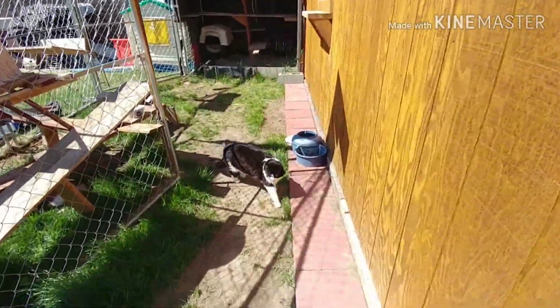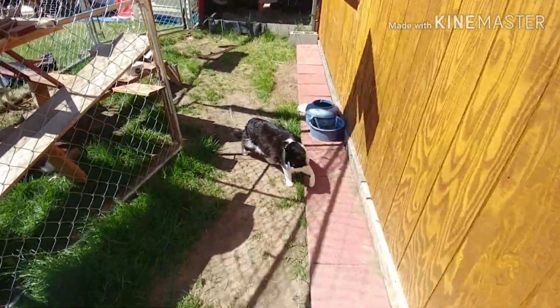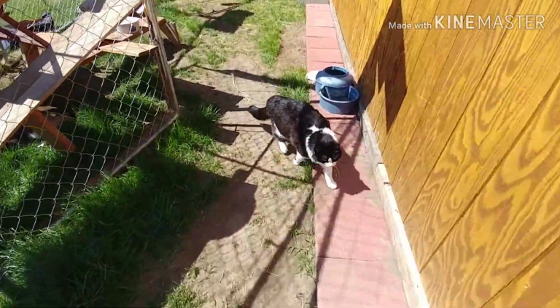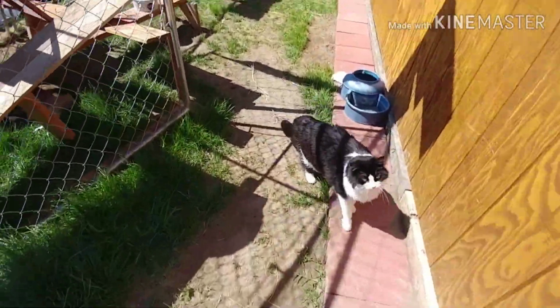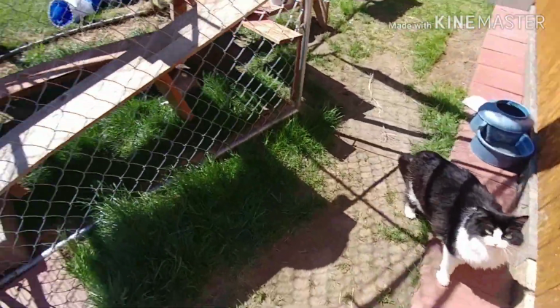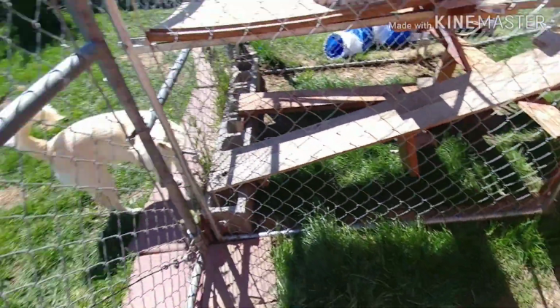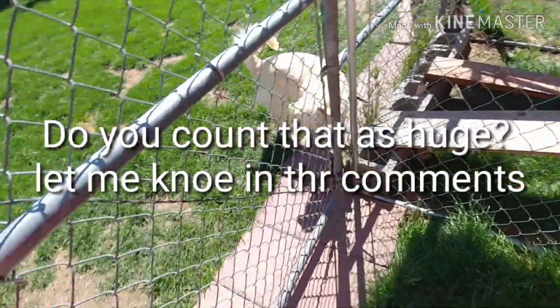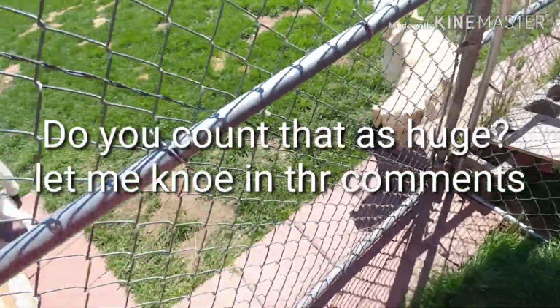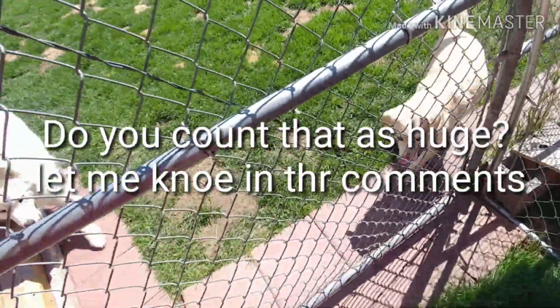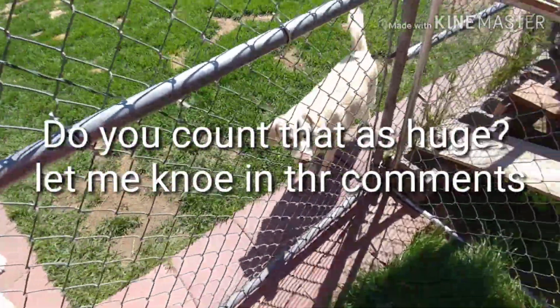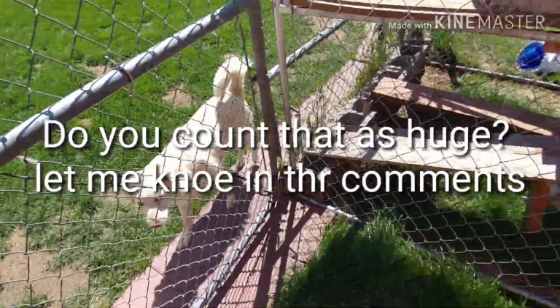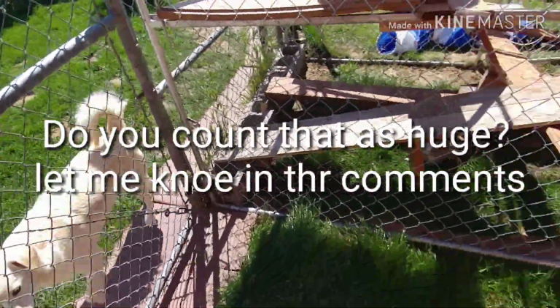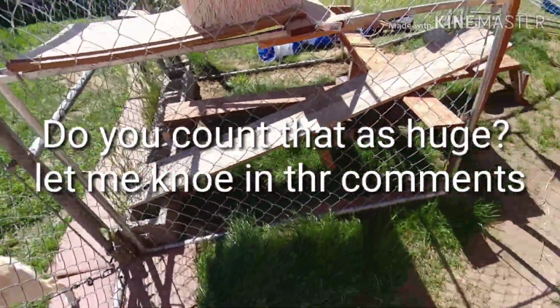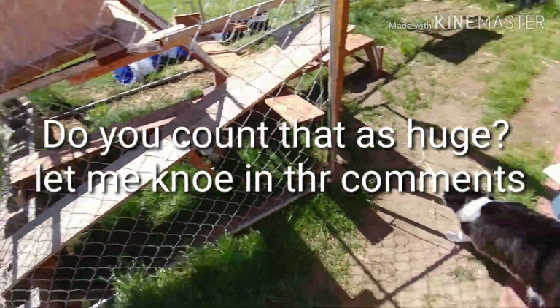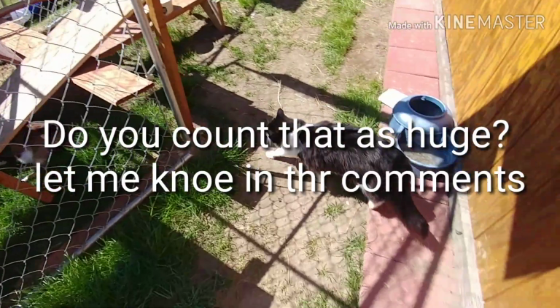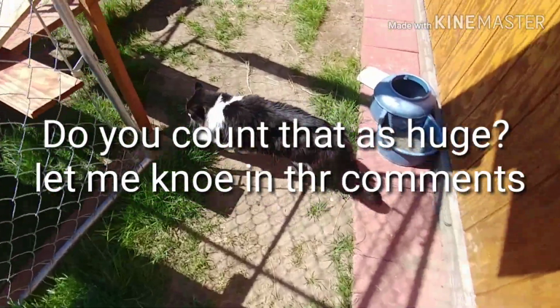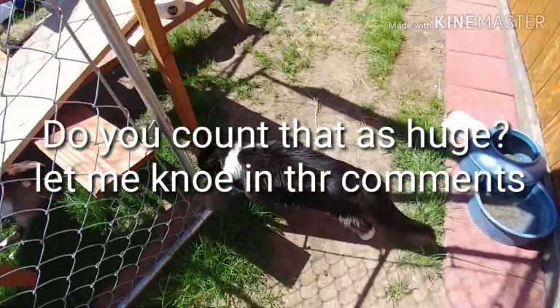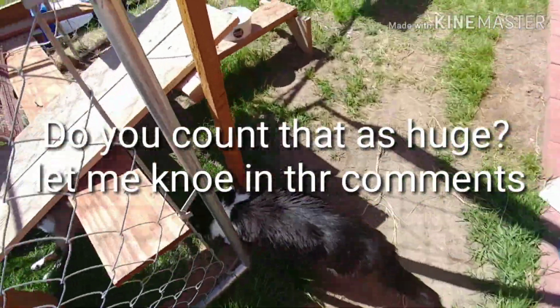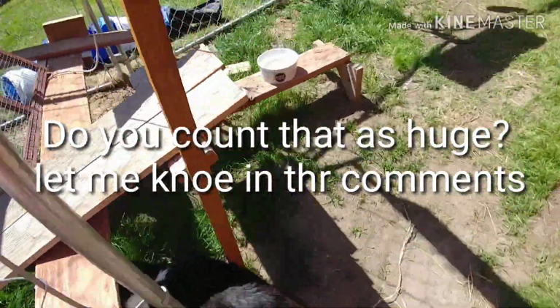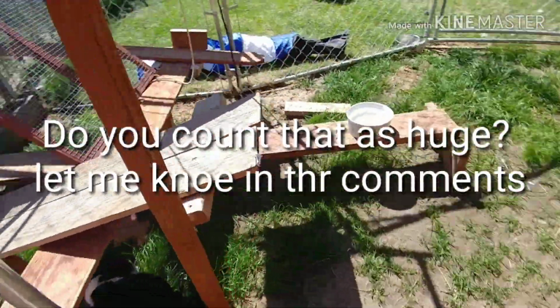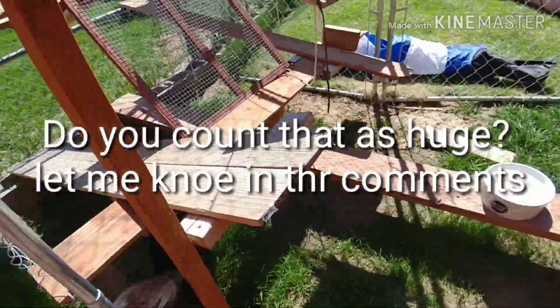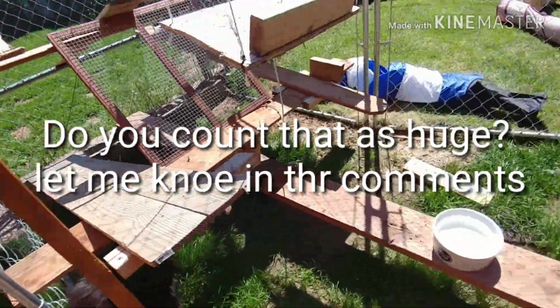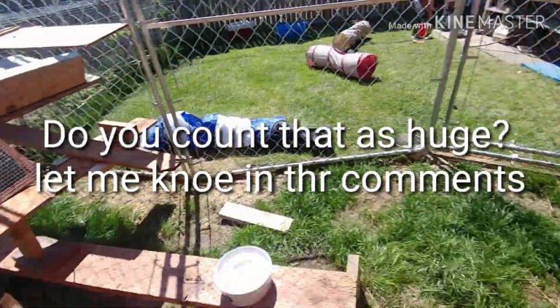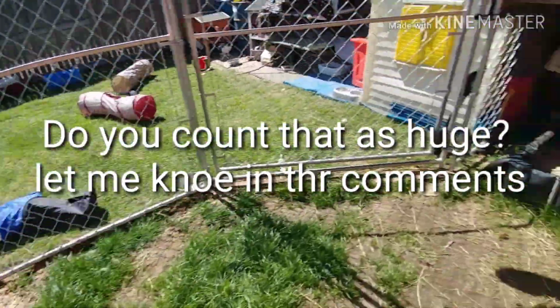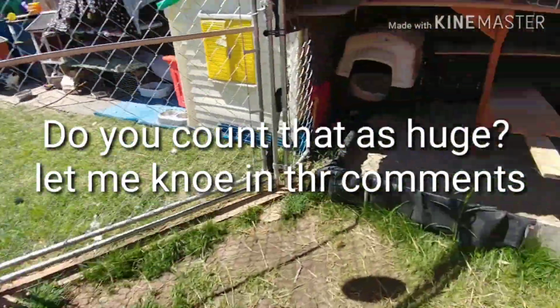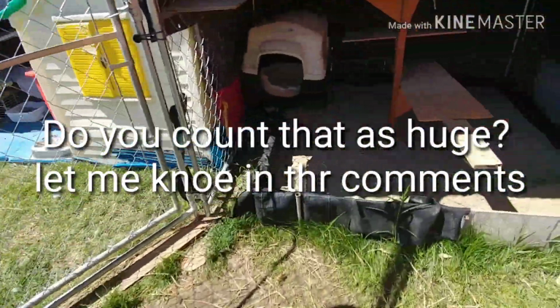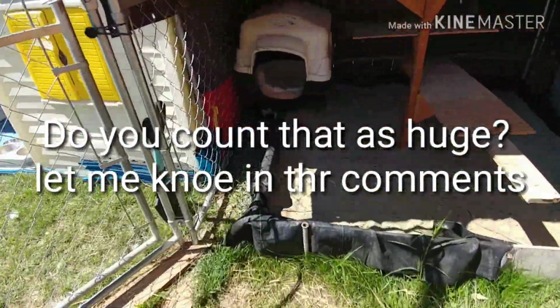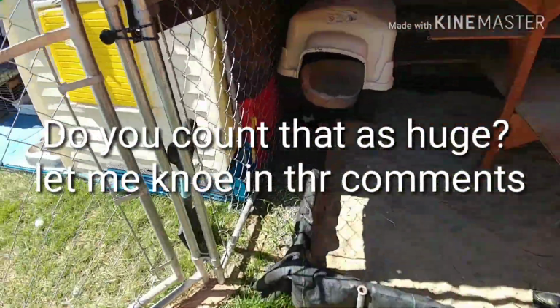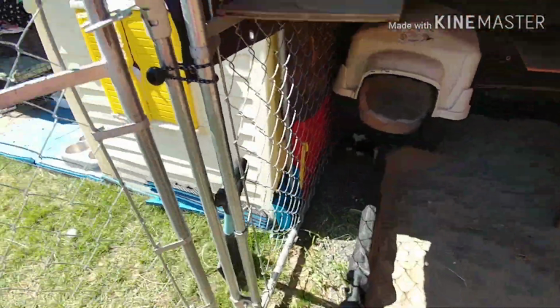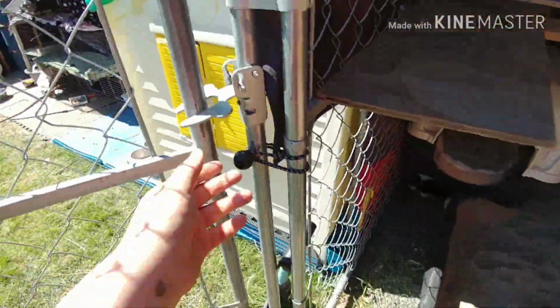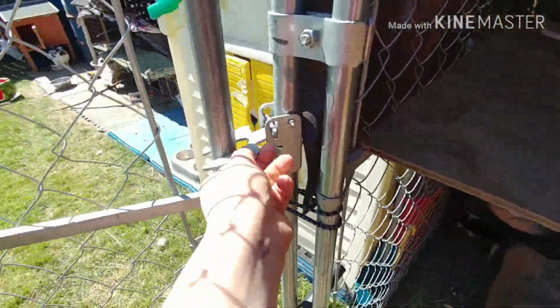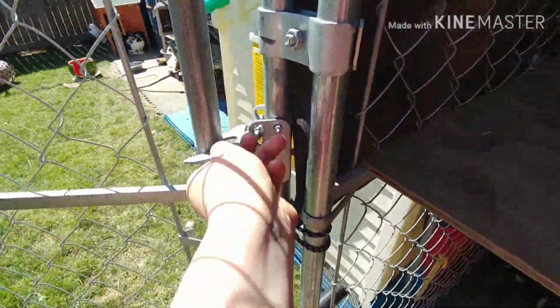This is a tour of my huge 210 square foot rabbit pen. You first go through the cat pen and then go to this rabbit pen.